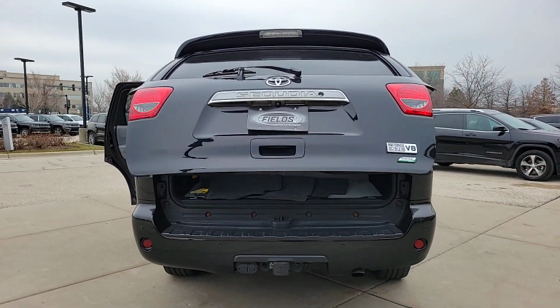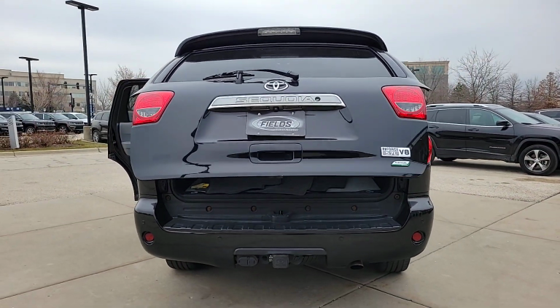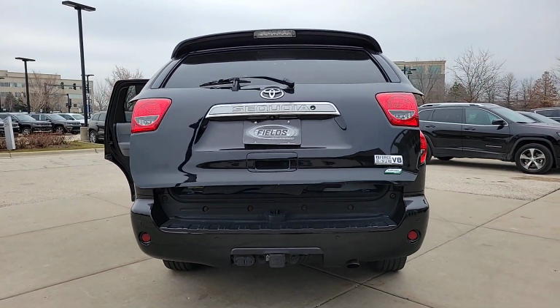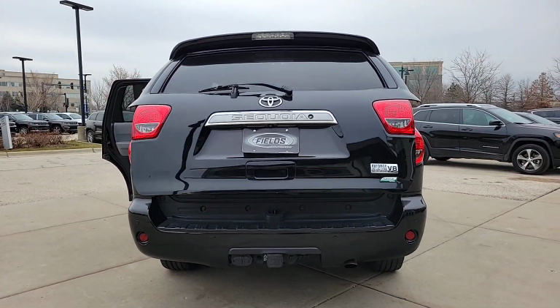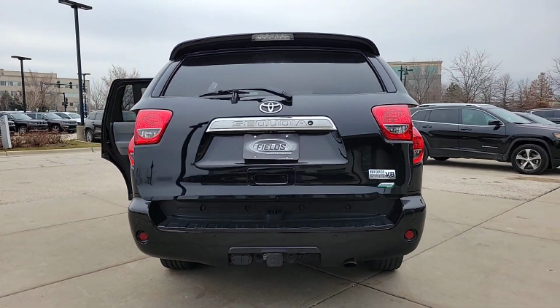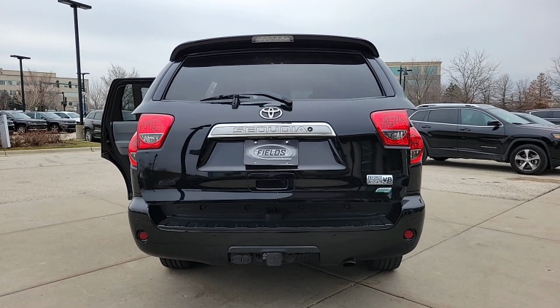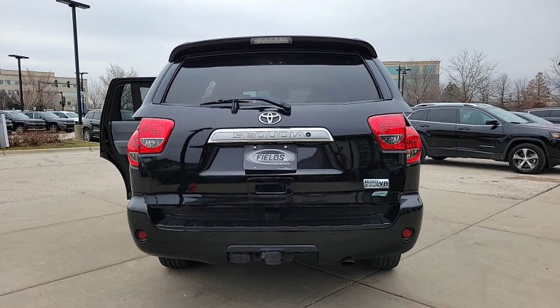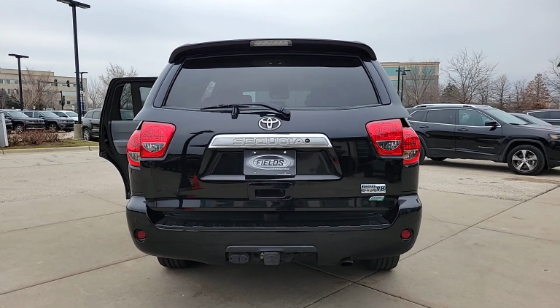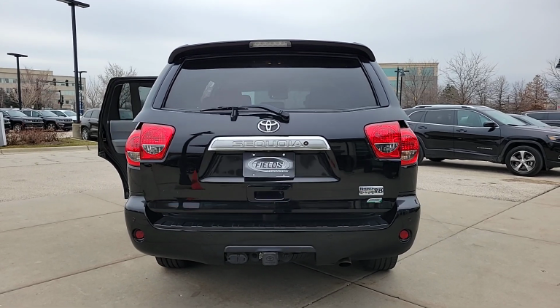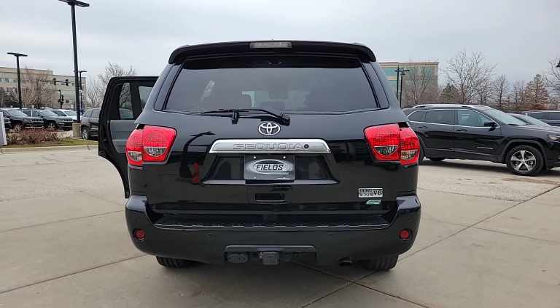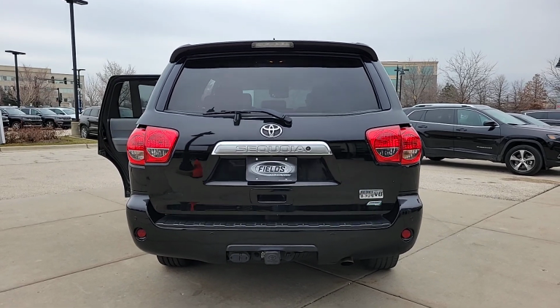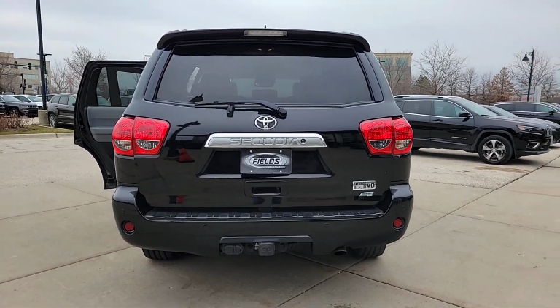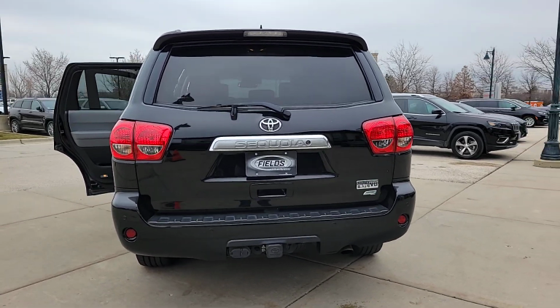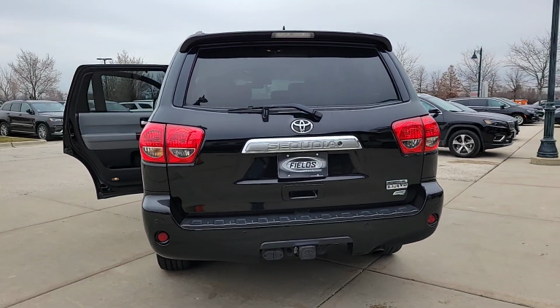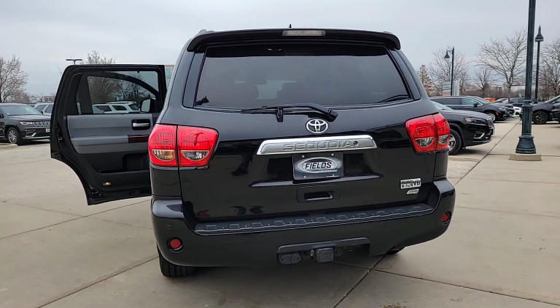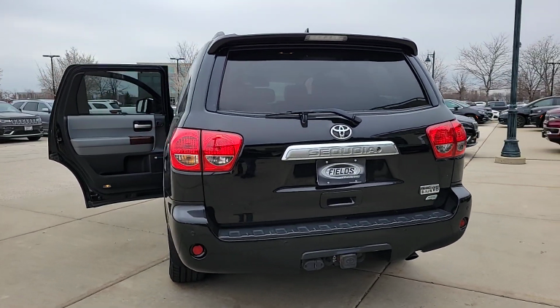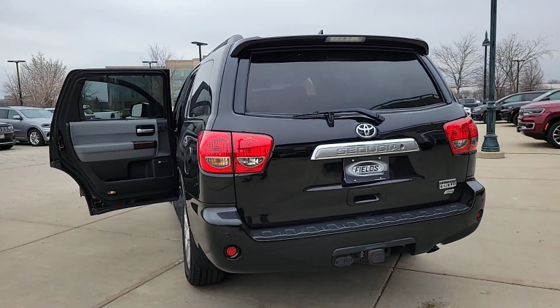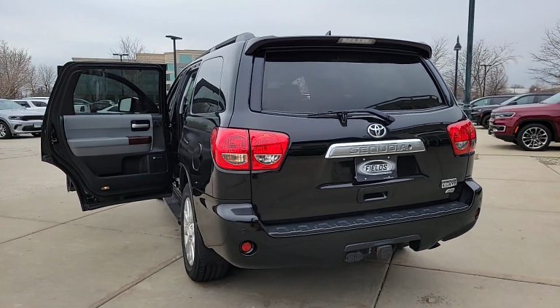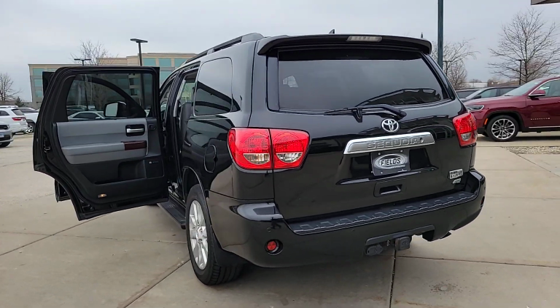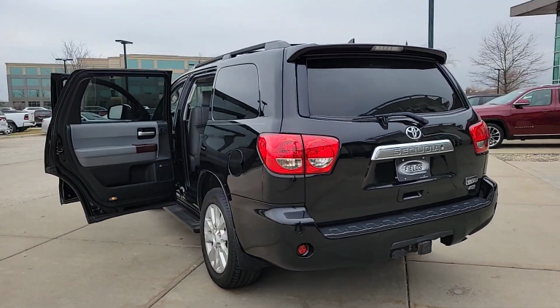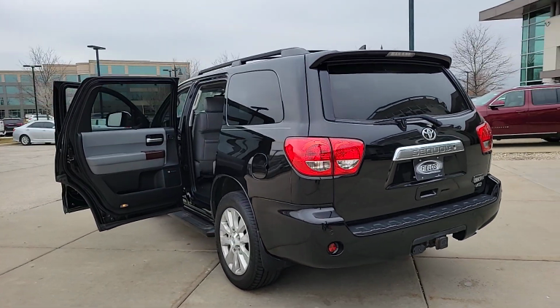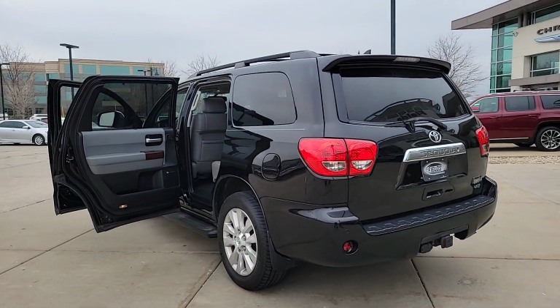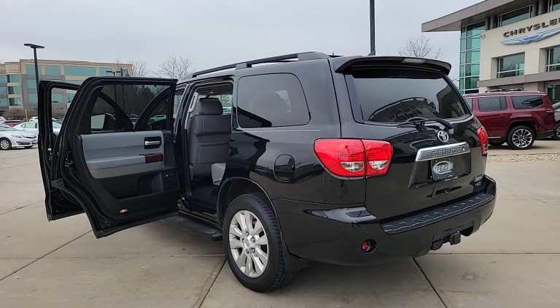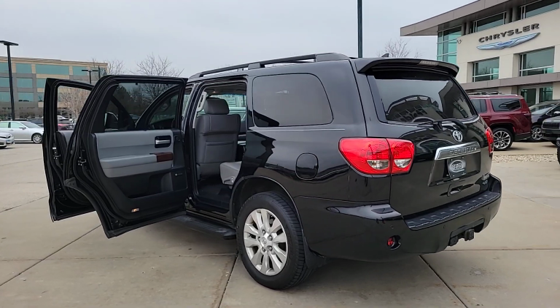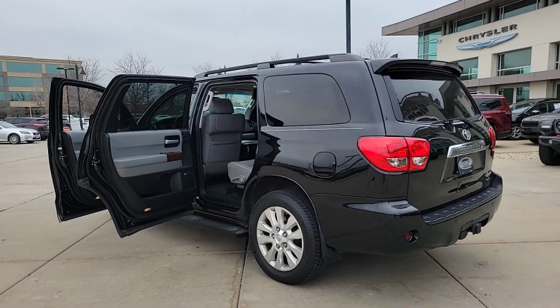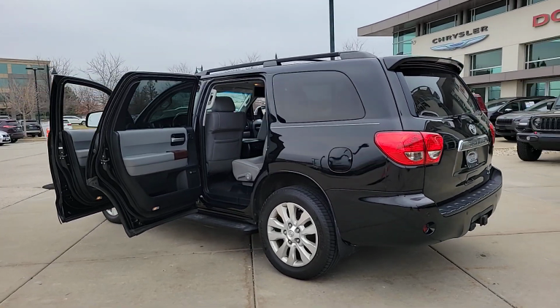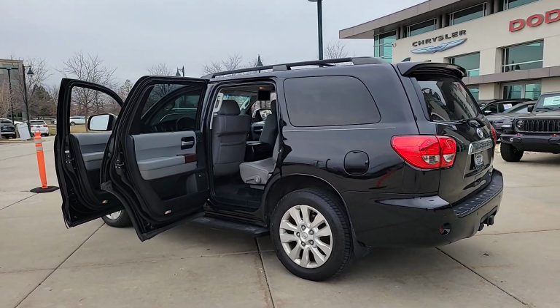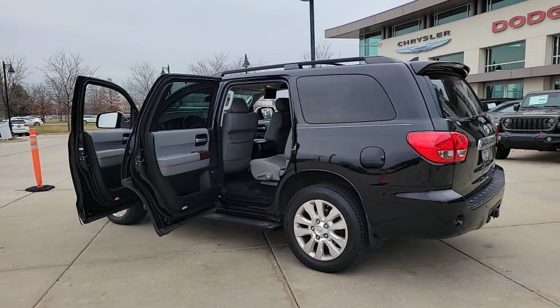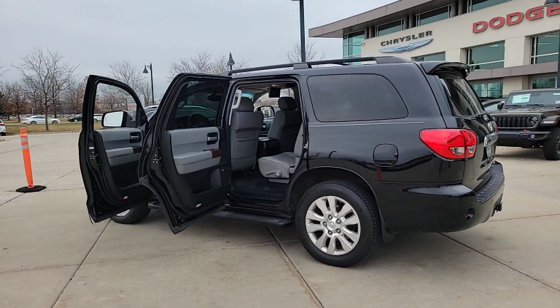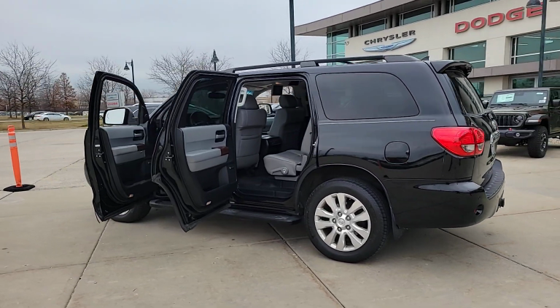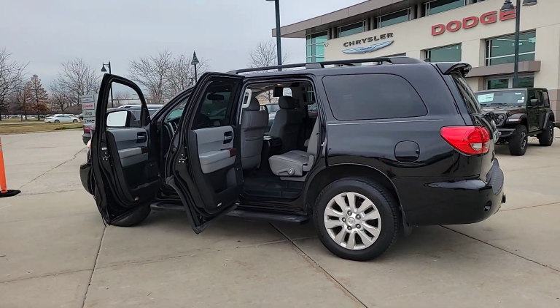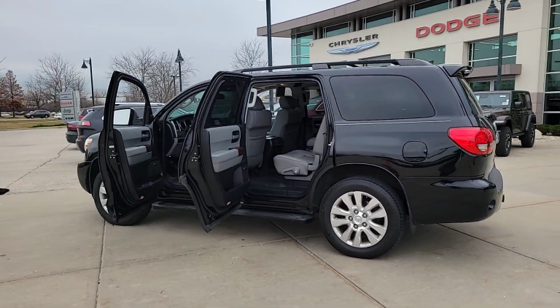Live large and make the most of every adventure. This Sequoia is waiting for you. Treat yourself to a road test and experience our dealership's outstanding customer service.